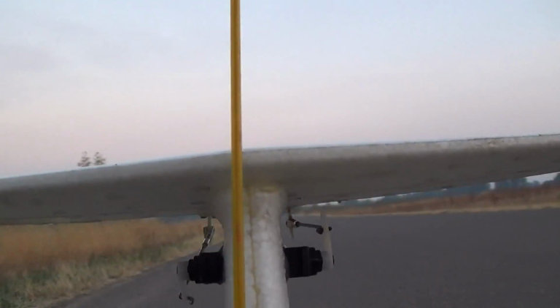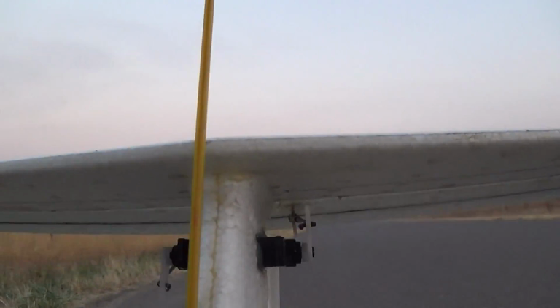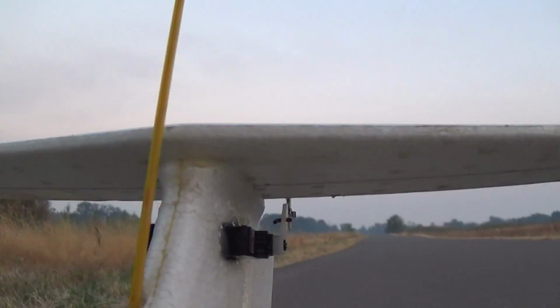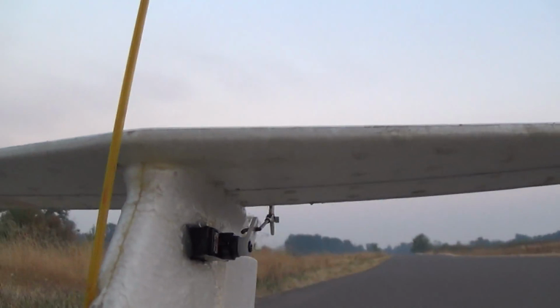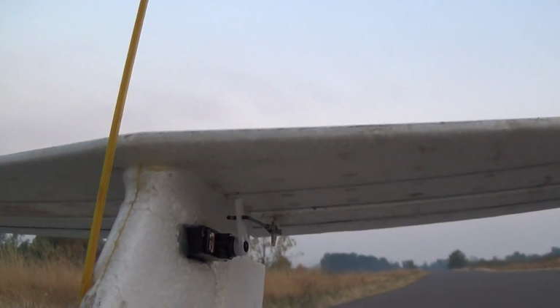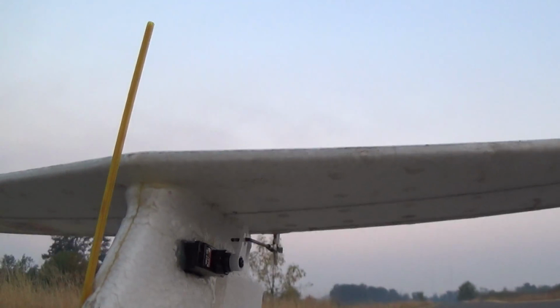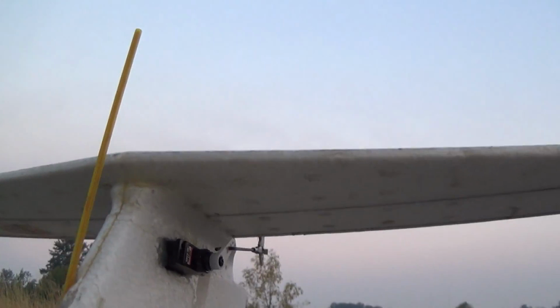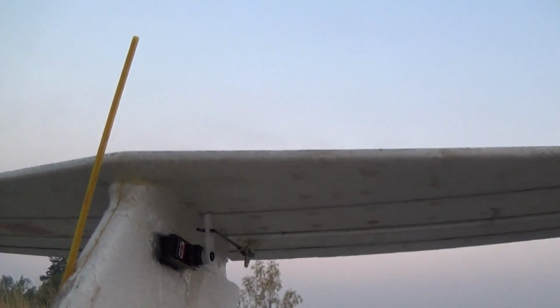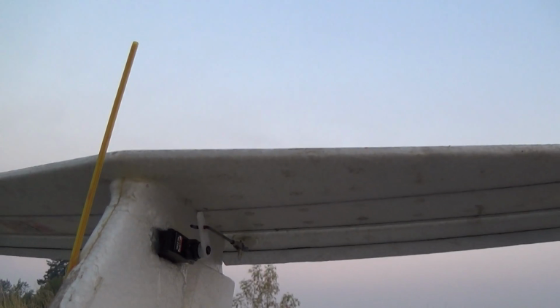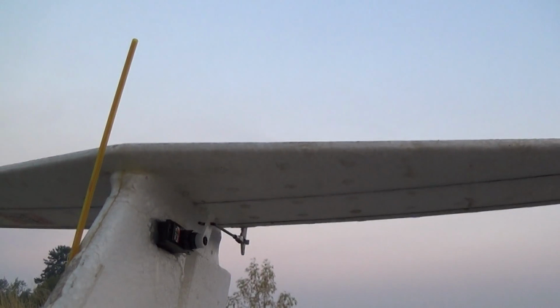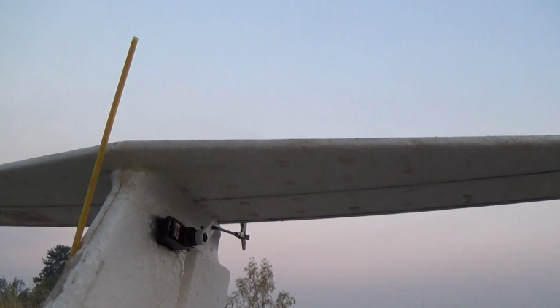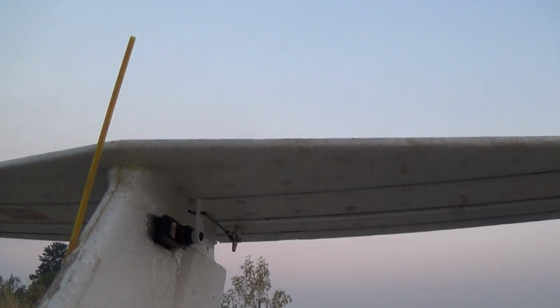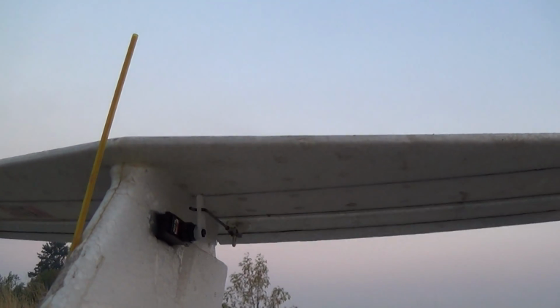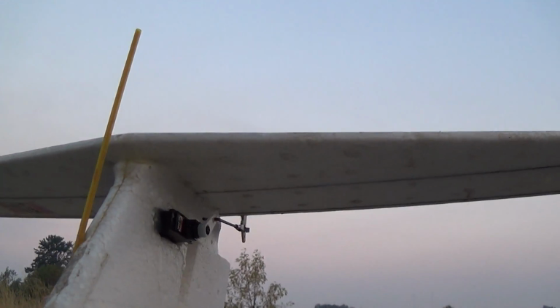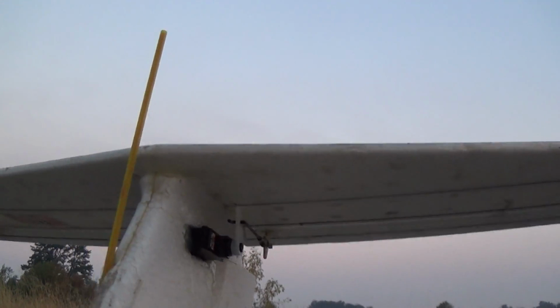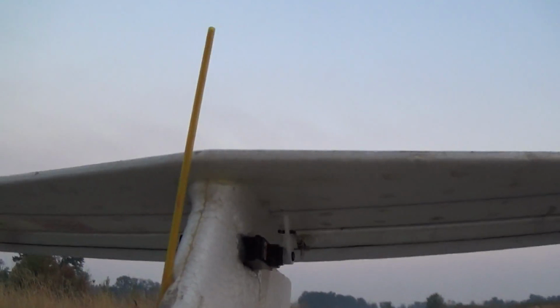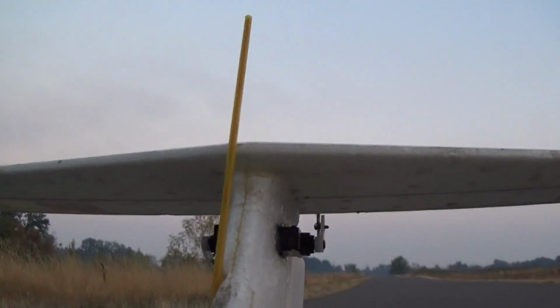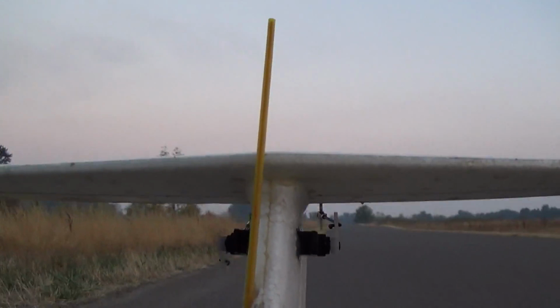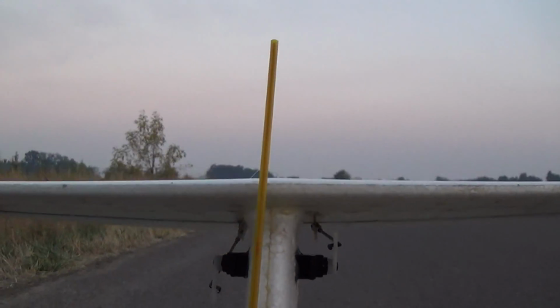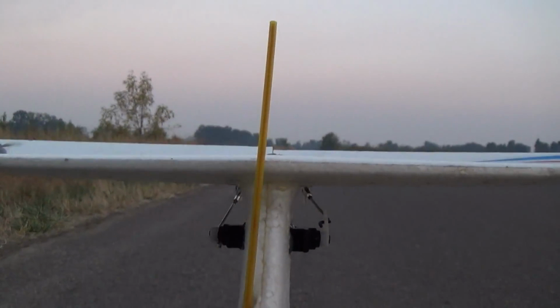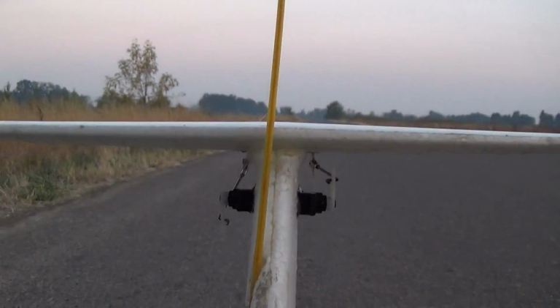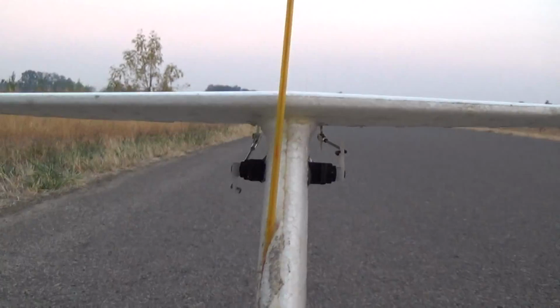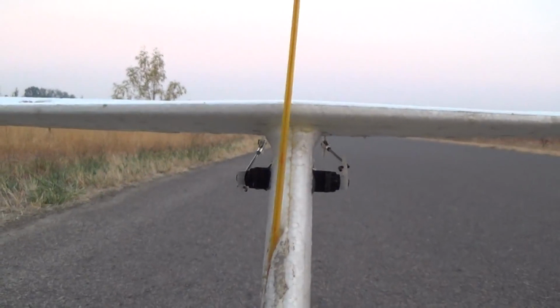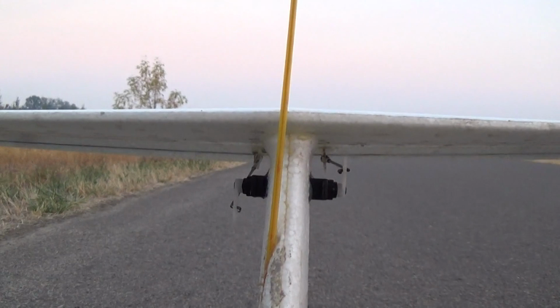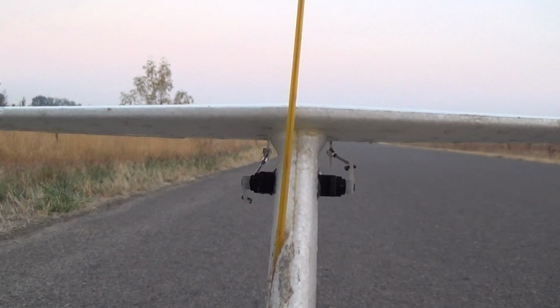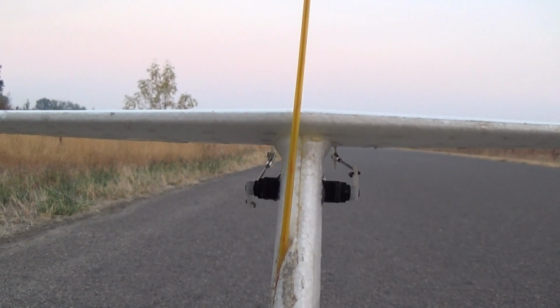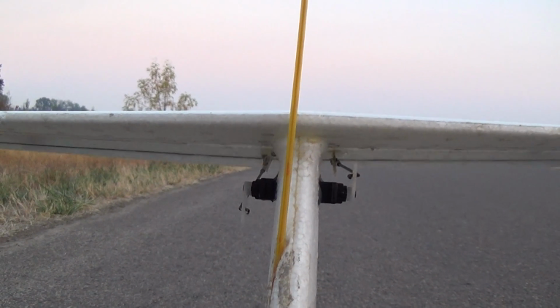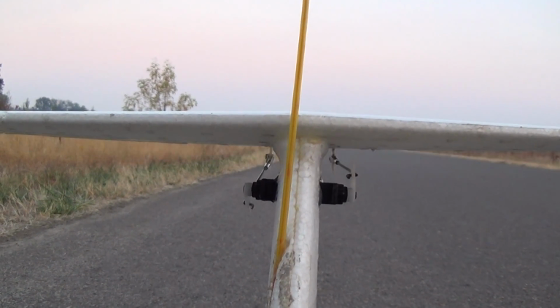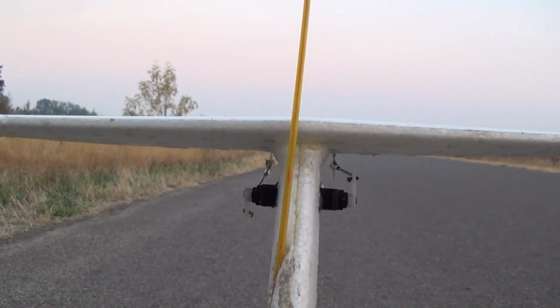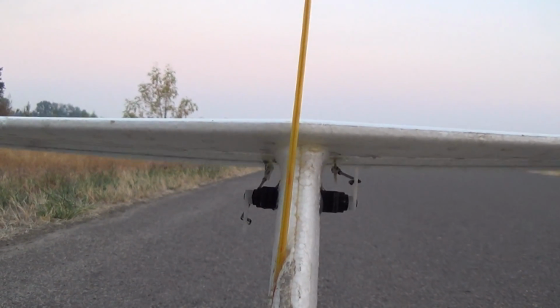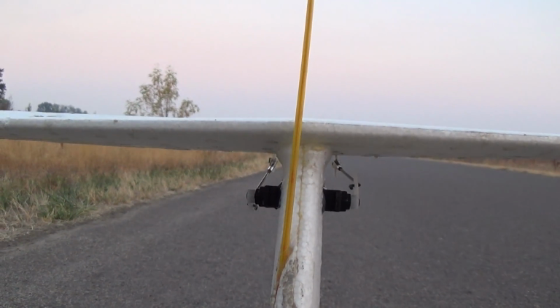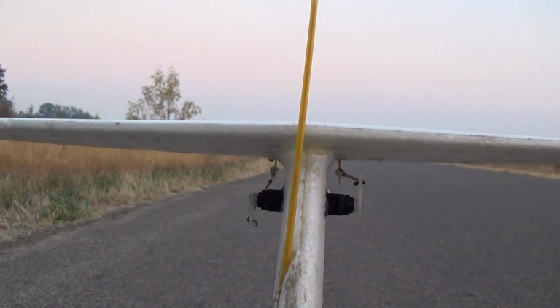On a fixed-wing aircraft with ailerons, rudder, and elevator, the elevator is arguably the most crucial control surface. If you lose elevator control in flight, you are most likely going to land prematurely.